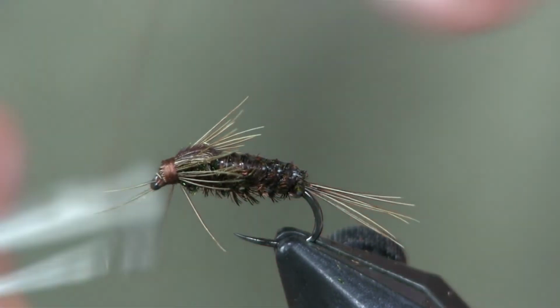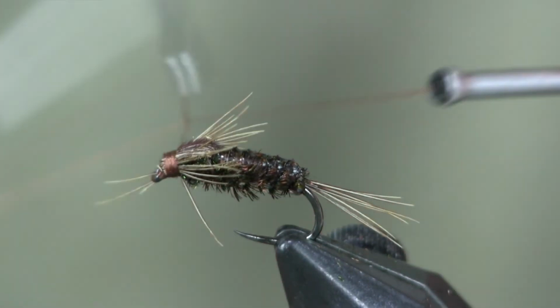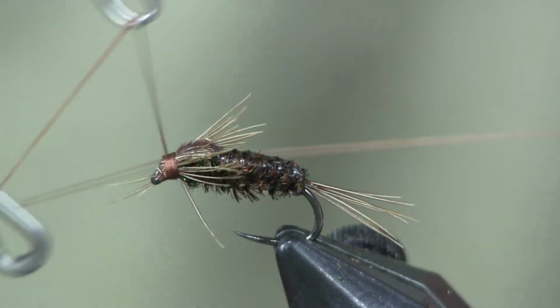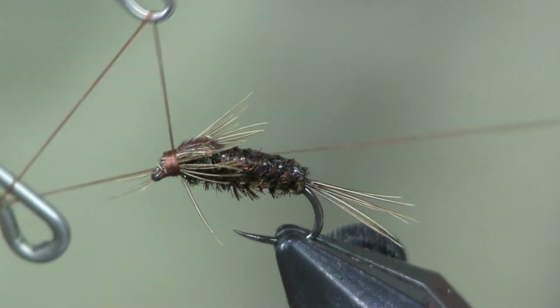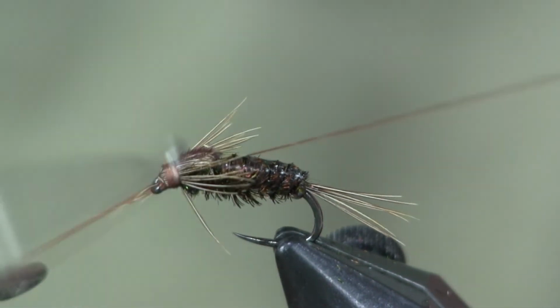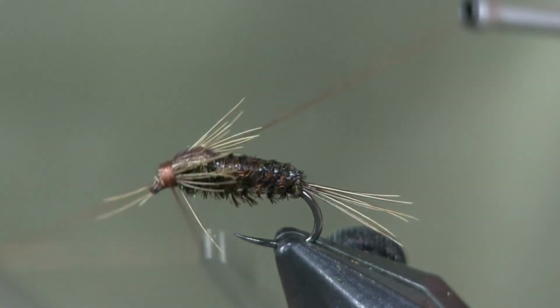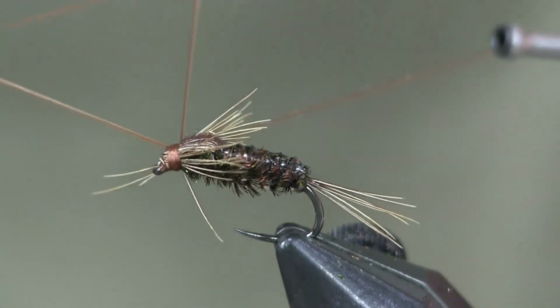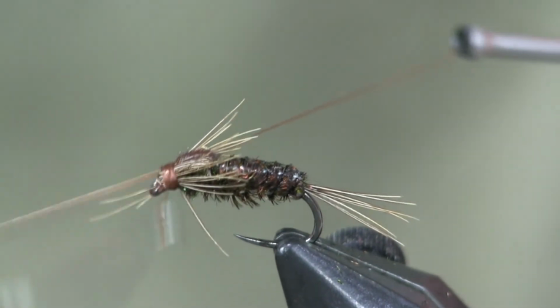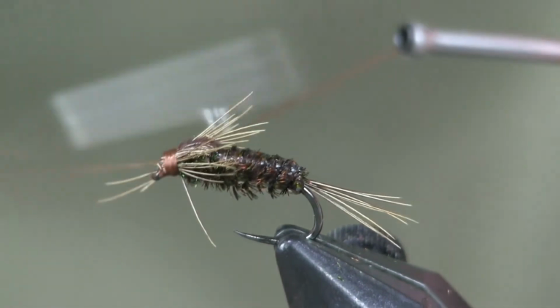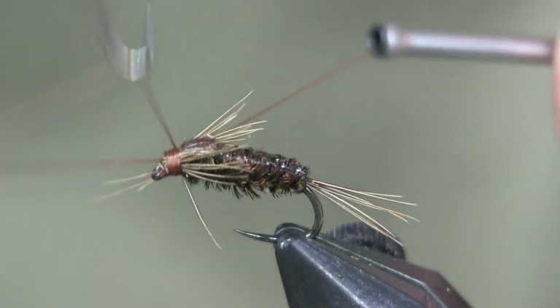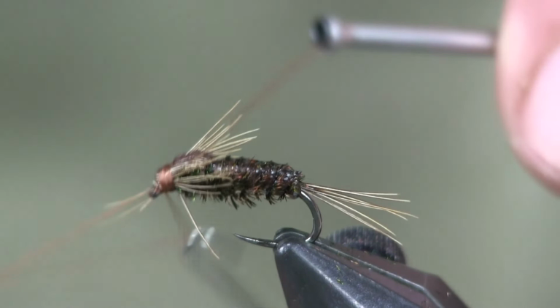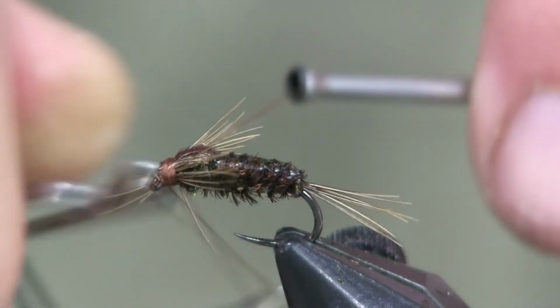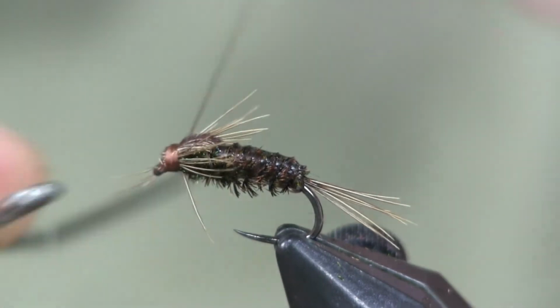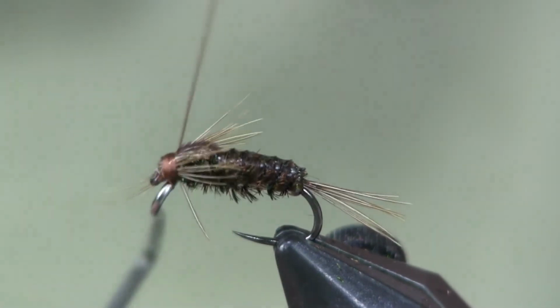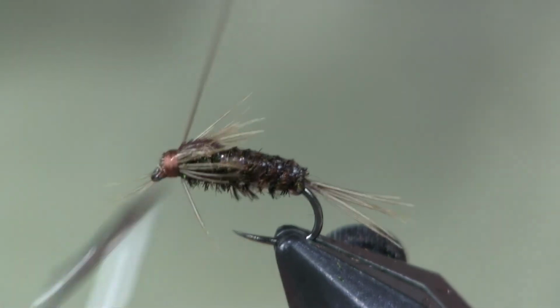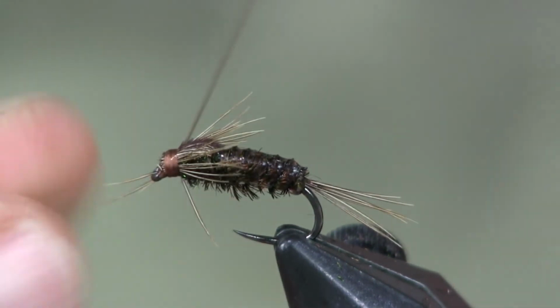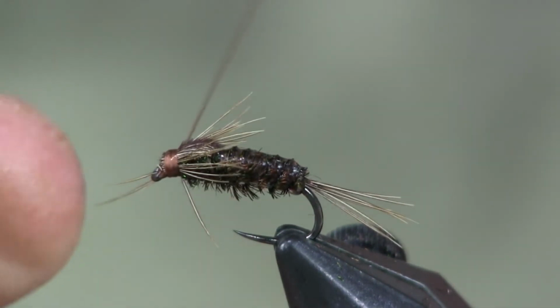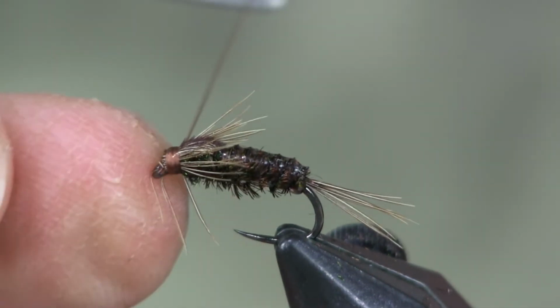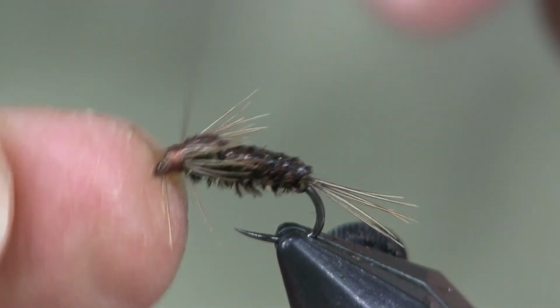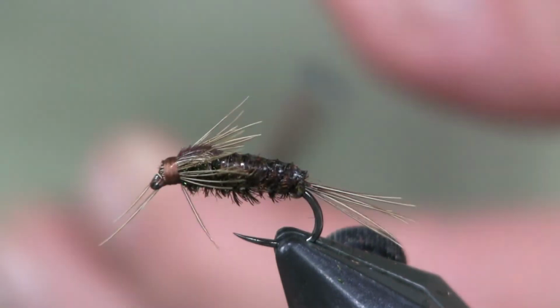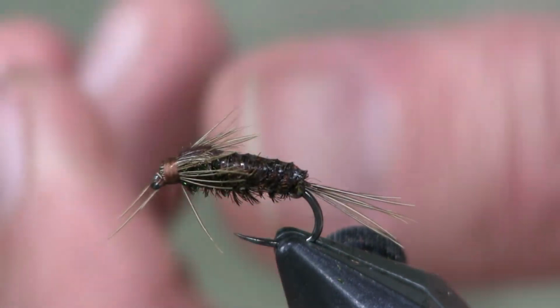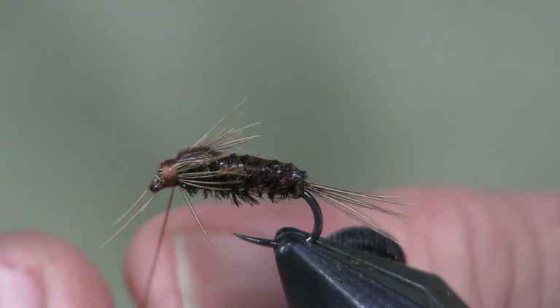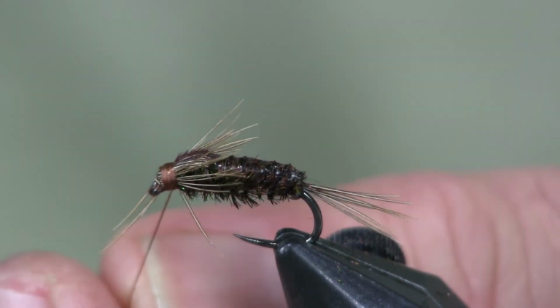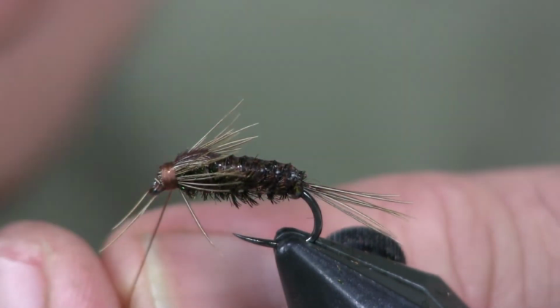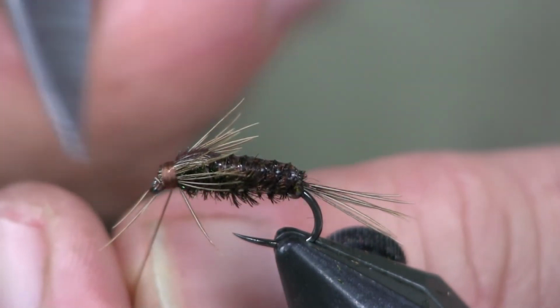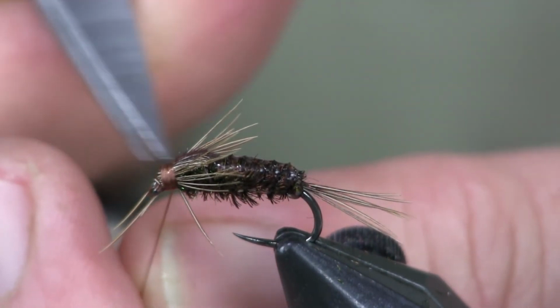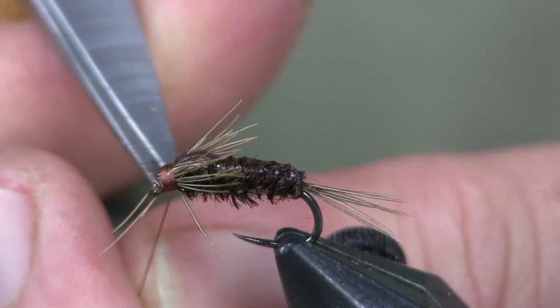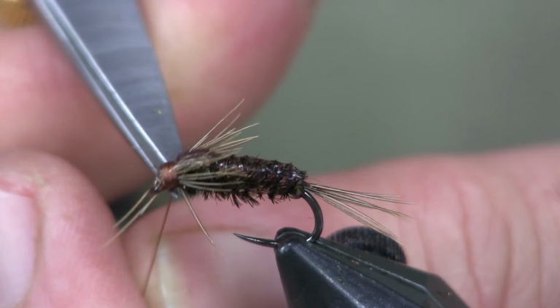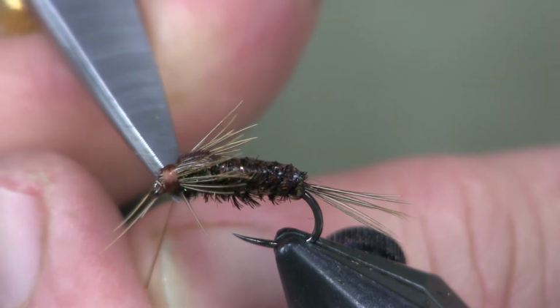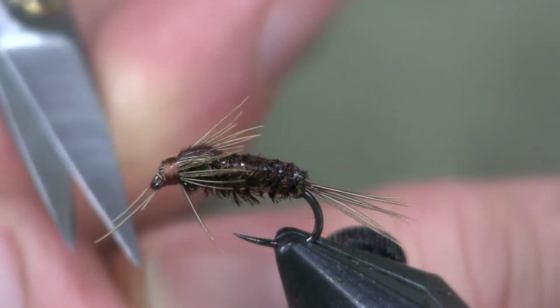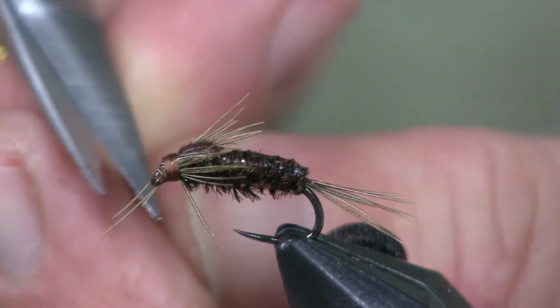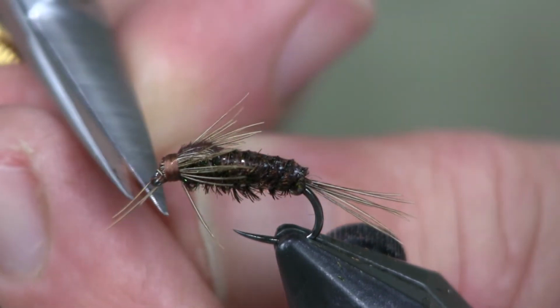And that is all there is to this fly. It's a very cool-looking little alternative to a pheasant tail, and it has a great look to it. Give it a try if you're looking for something different in the pheasant tail style.